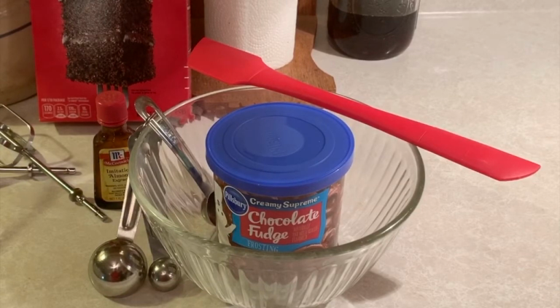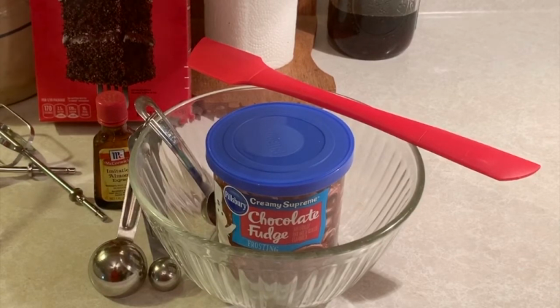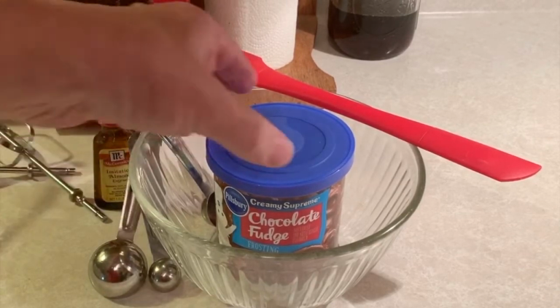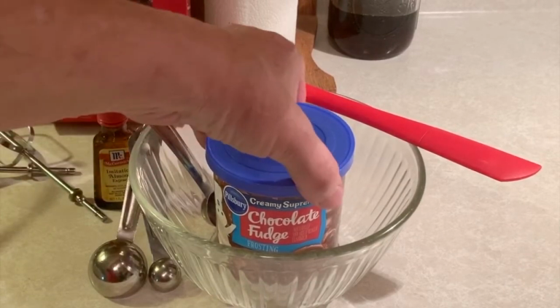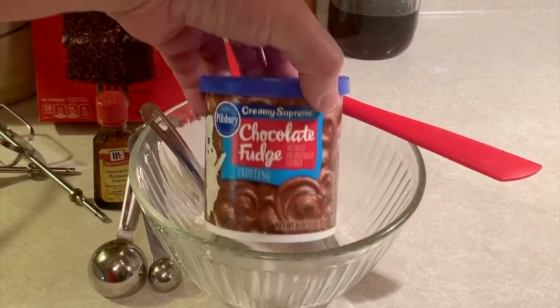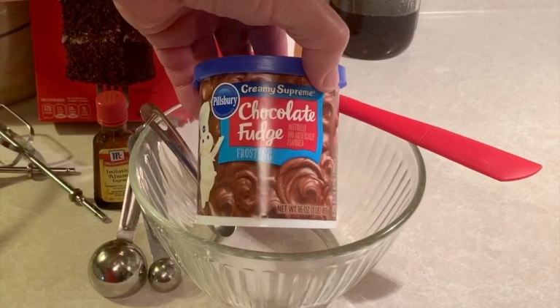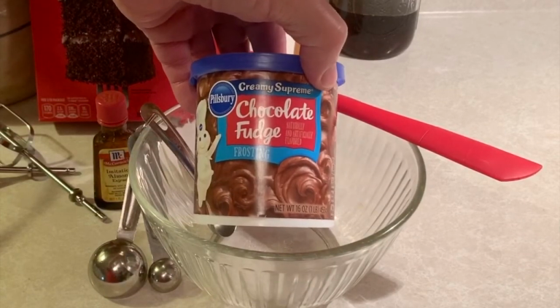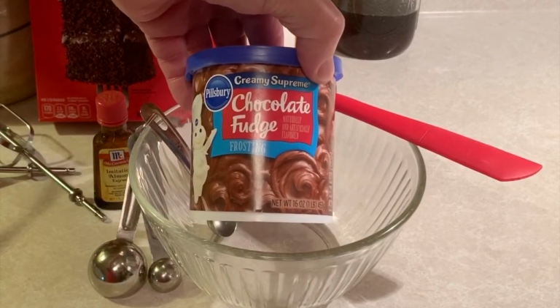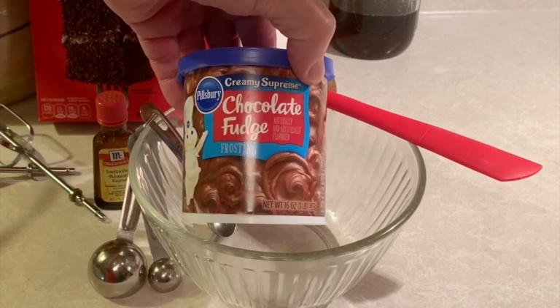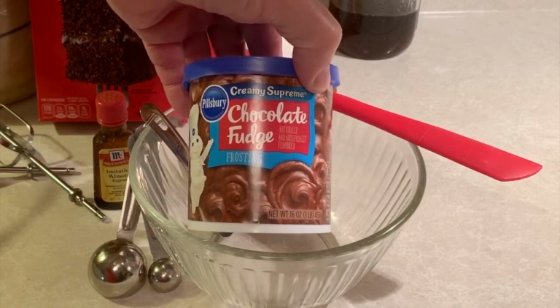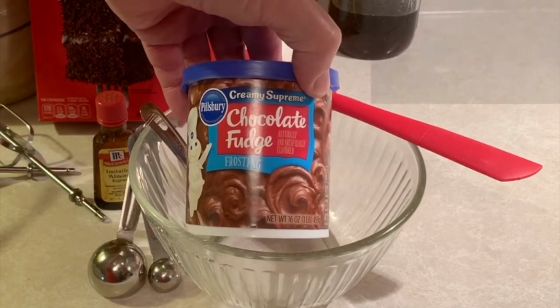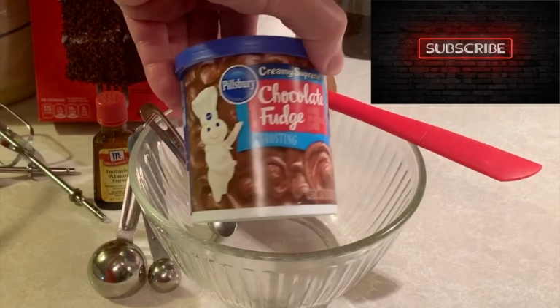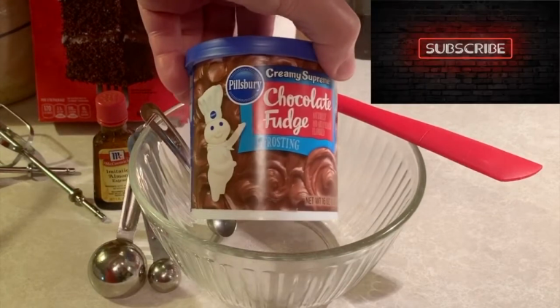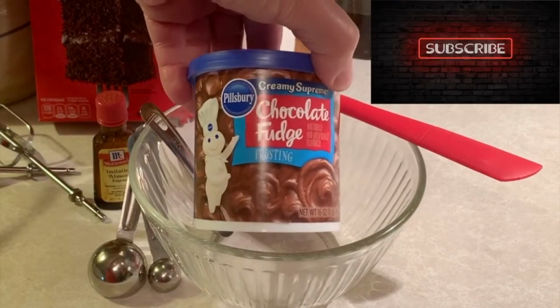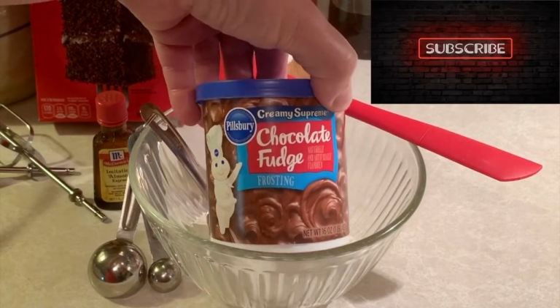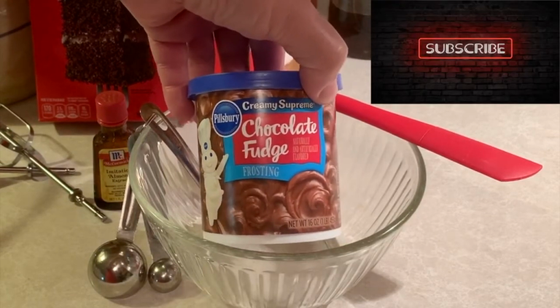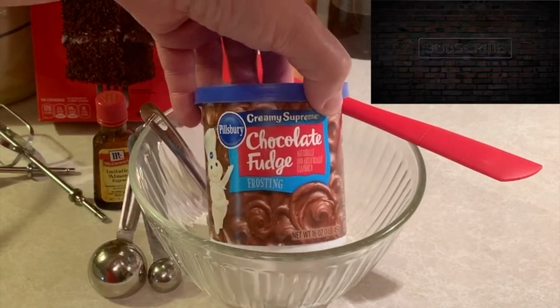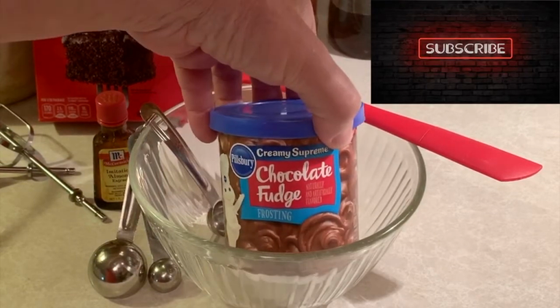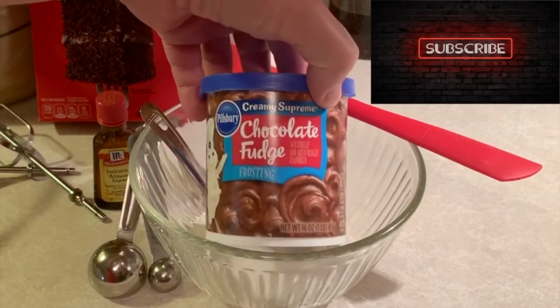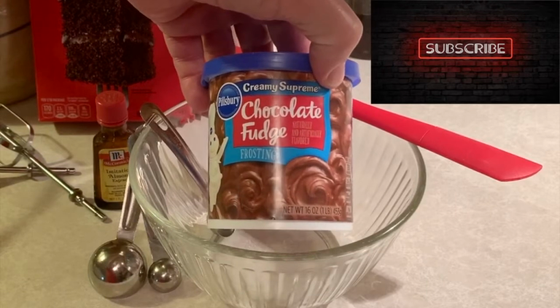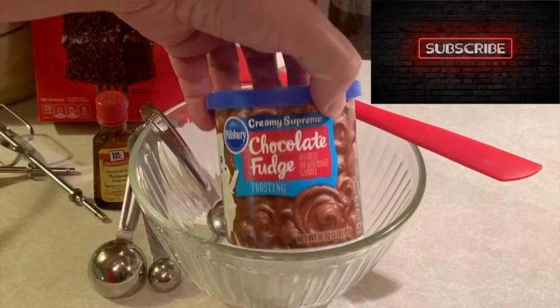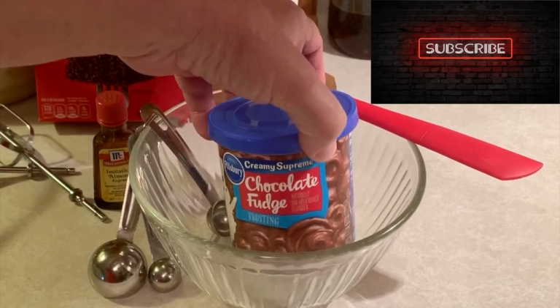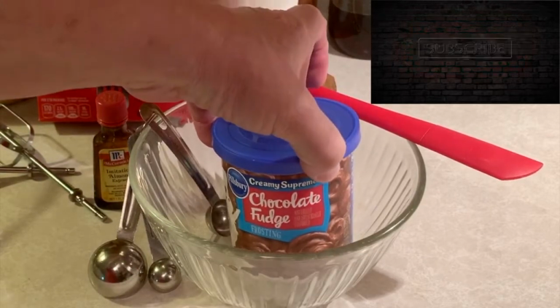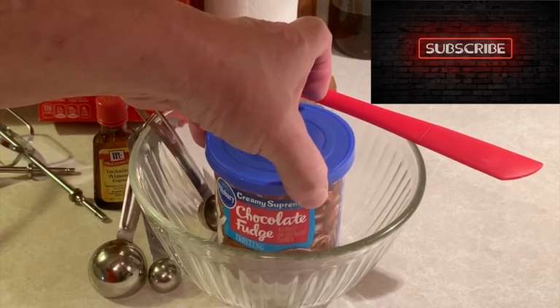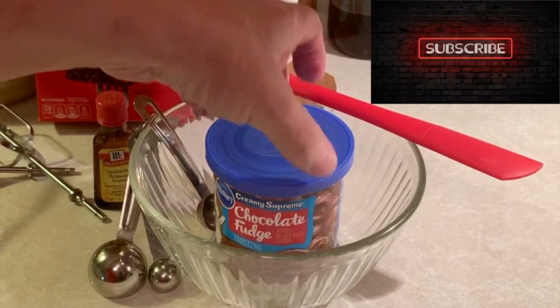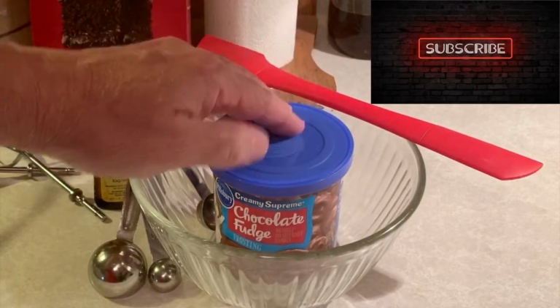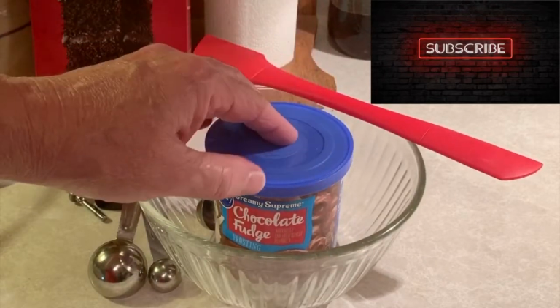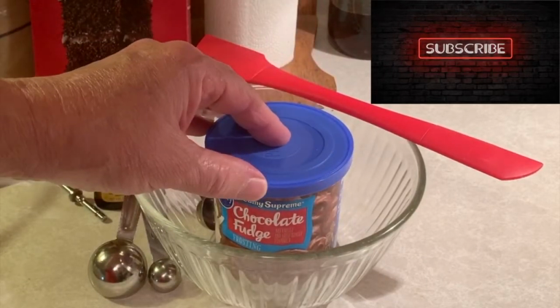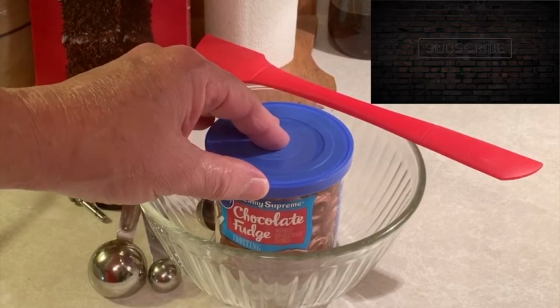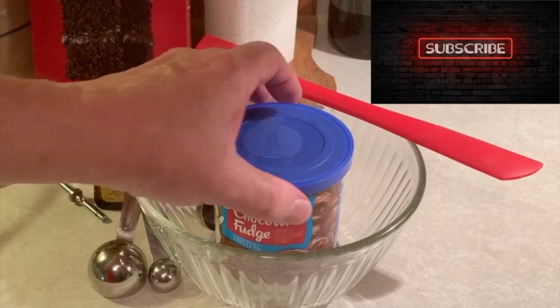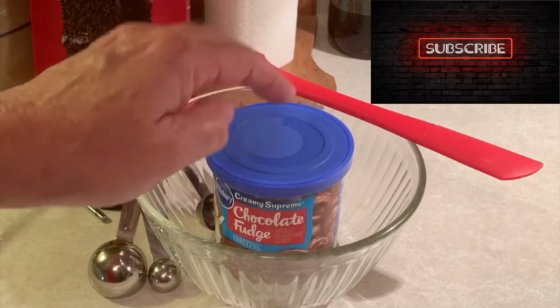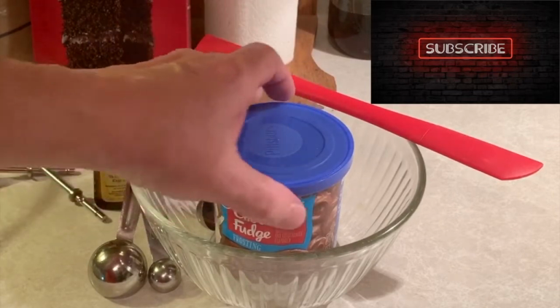We actually just take a tub of frosting from the store. This one is Pillsbury — use whatever brand you like, whatever brand of chocolate icing, whatever type of icing you want to use. We're using a chocolate one with this cake.